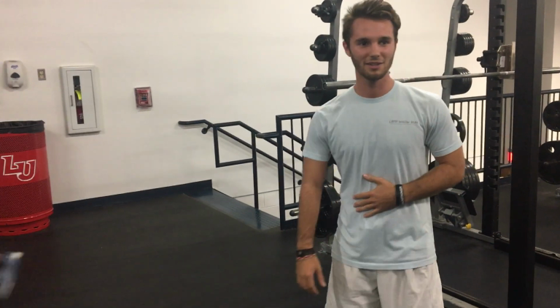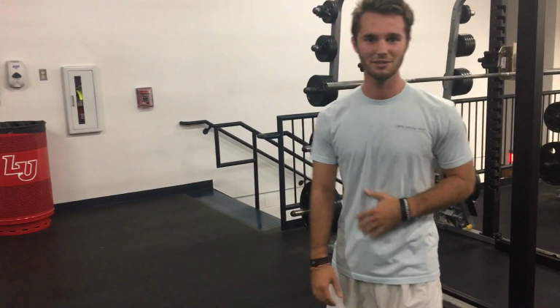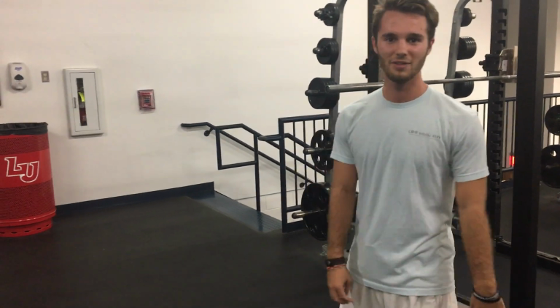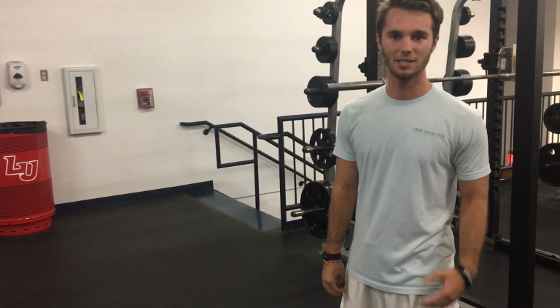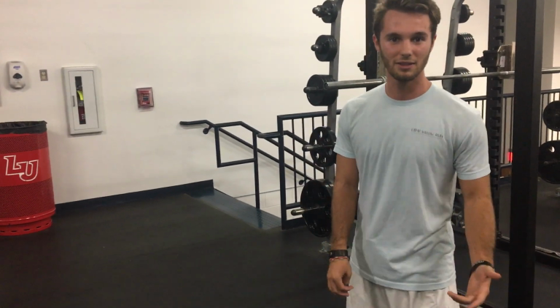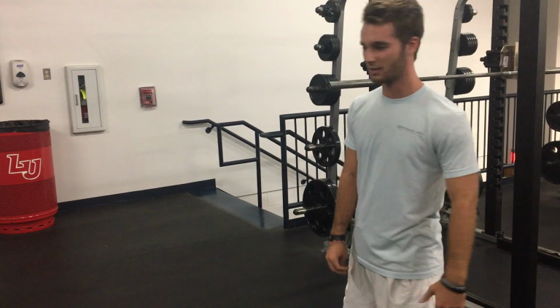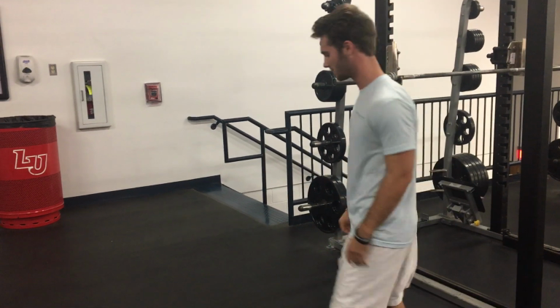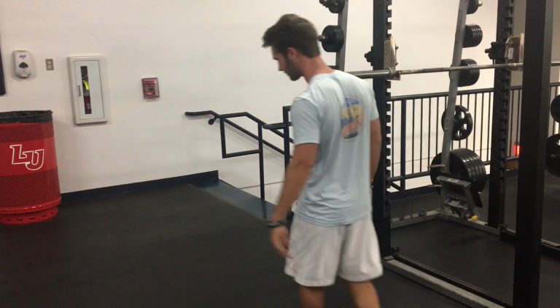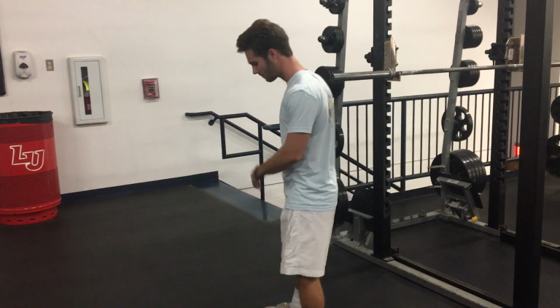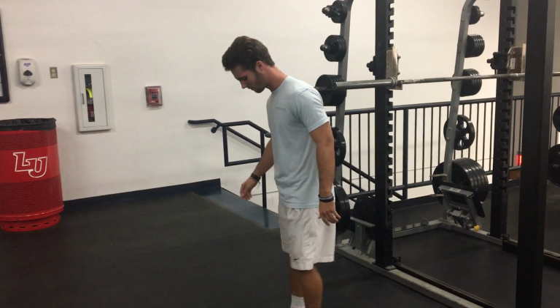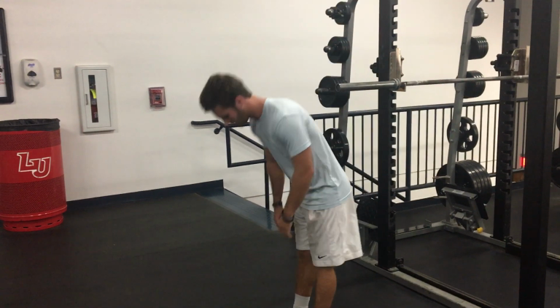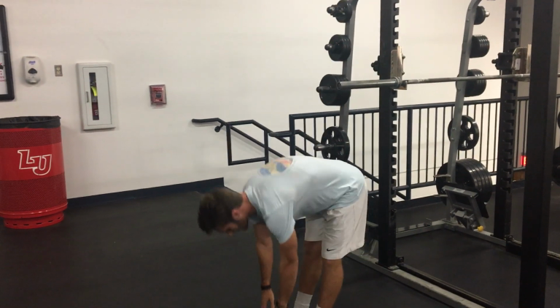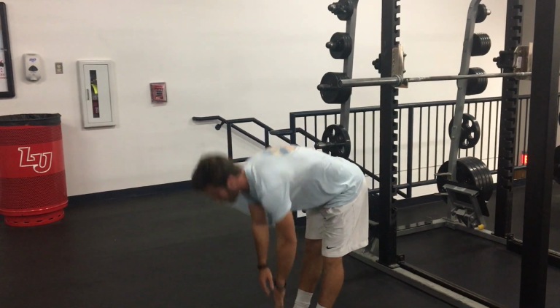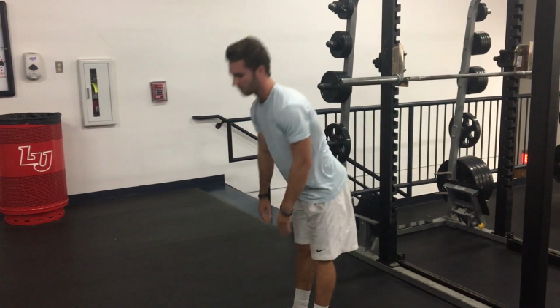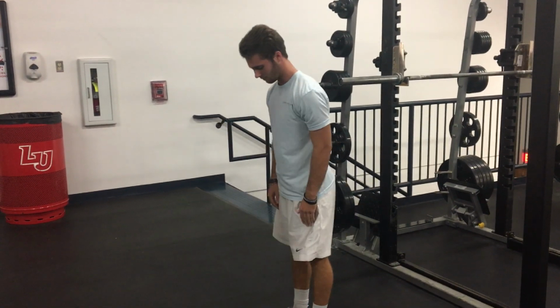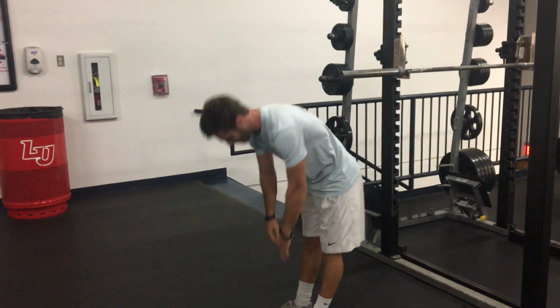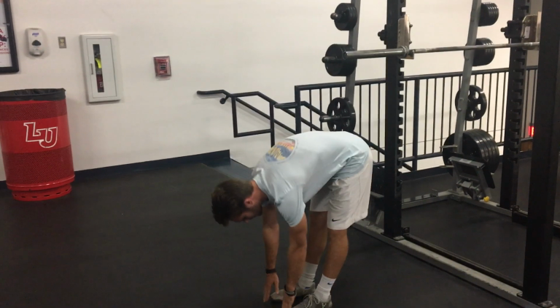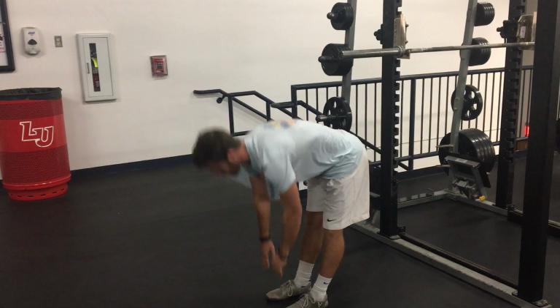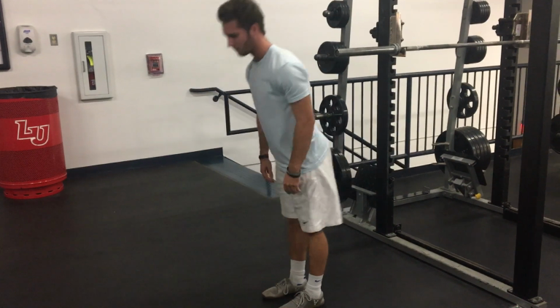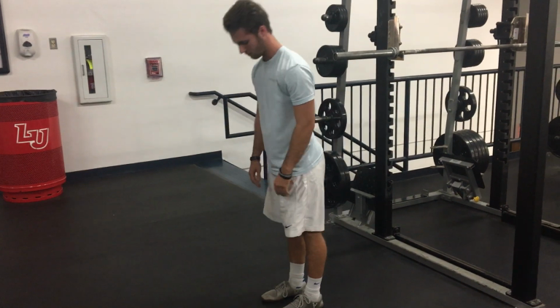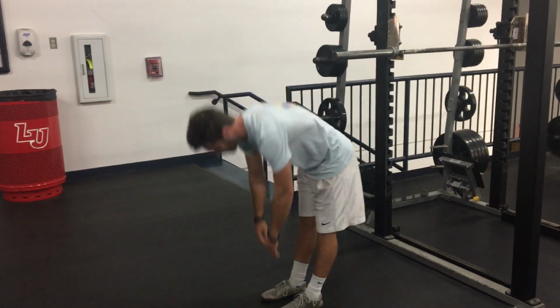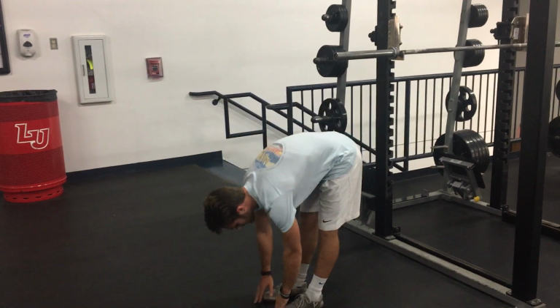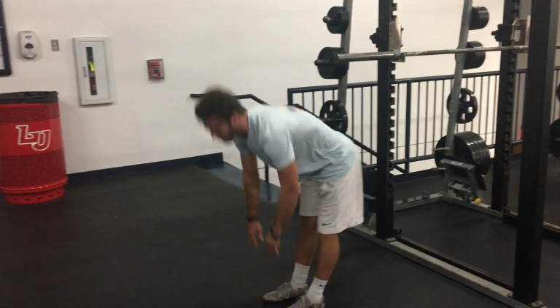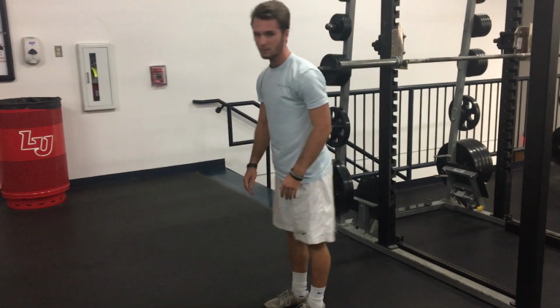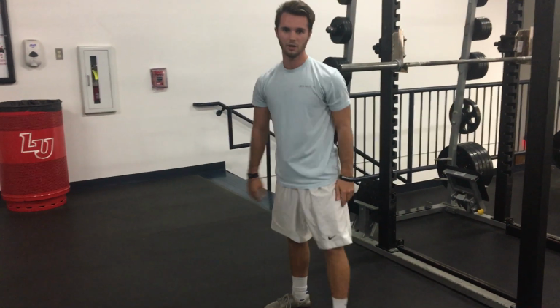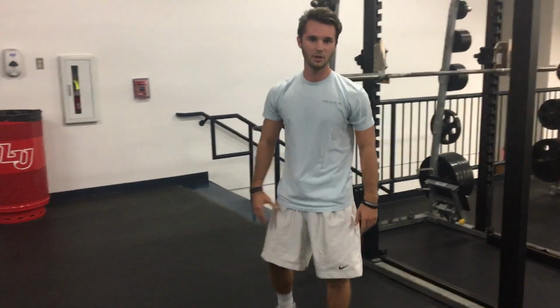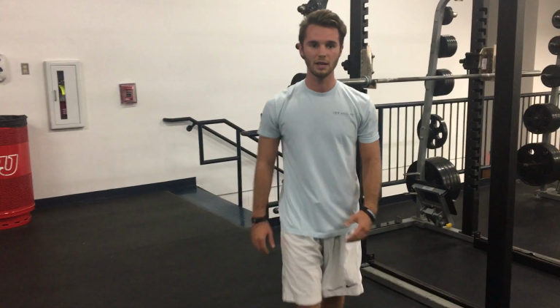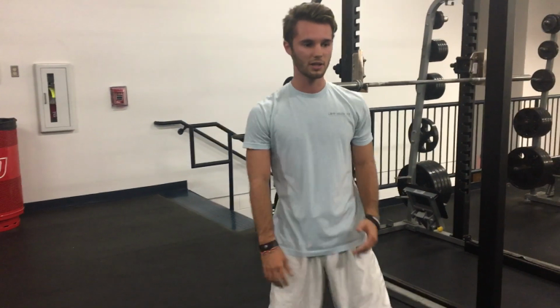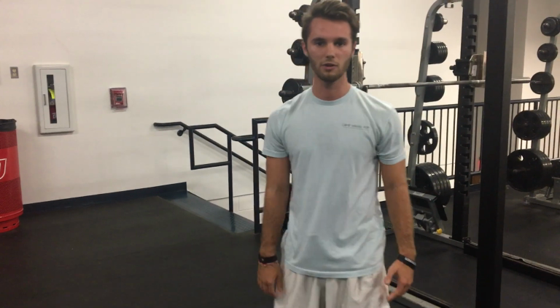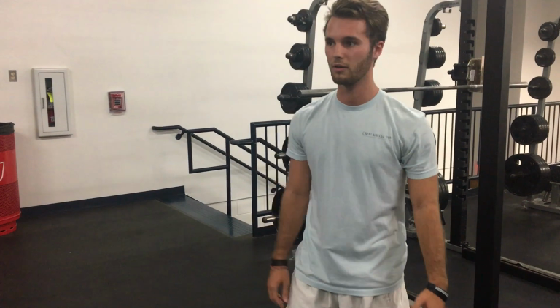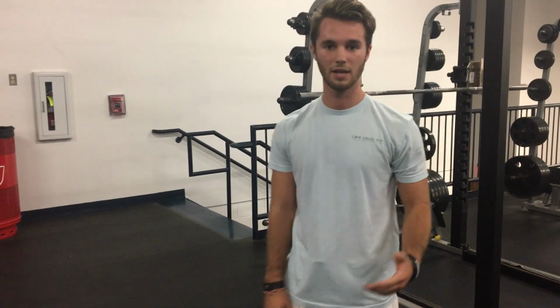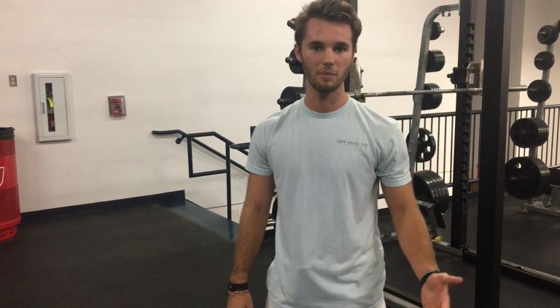The next exercise is standing toe touches. You're going to want to do standing toe touches for about 10 reps.